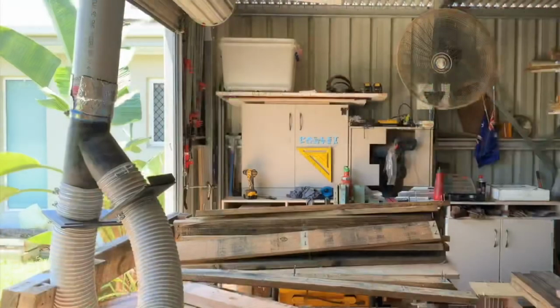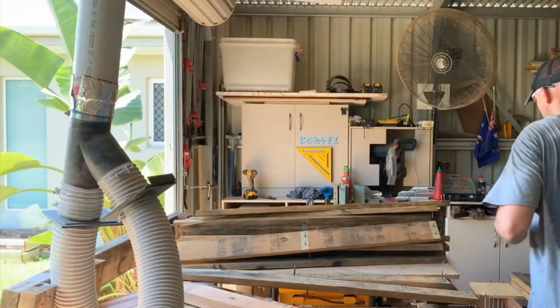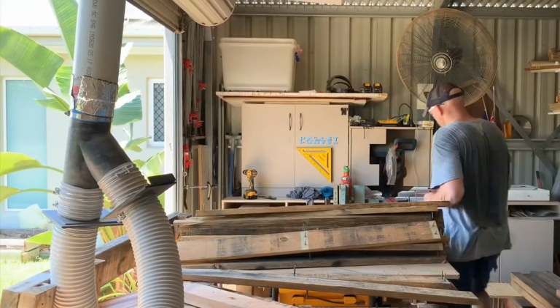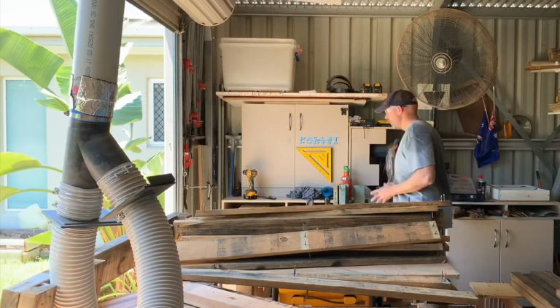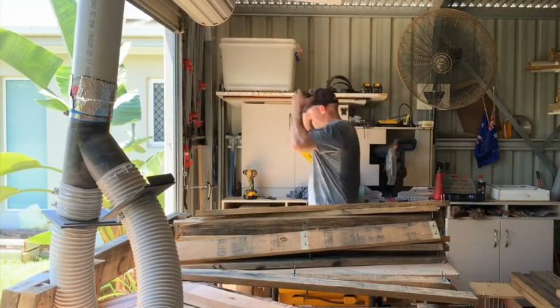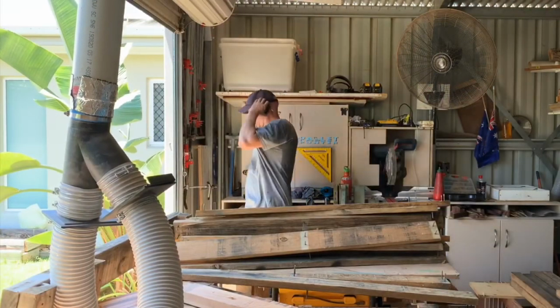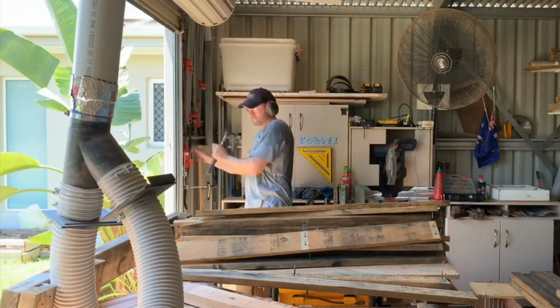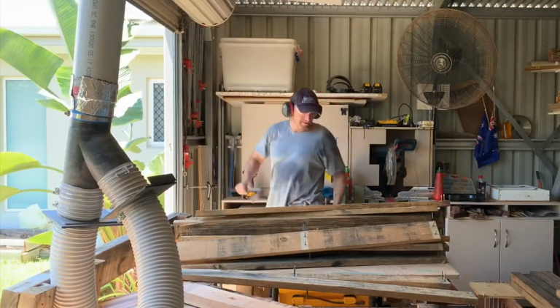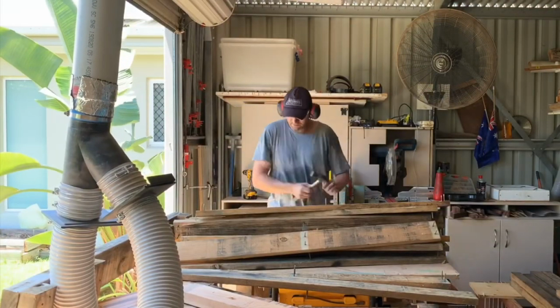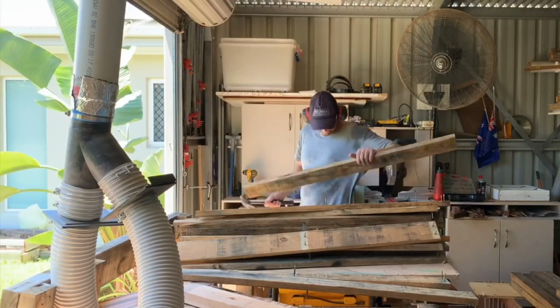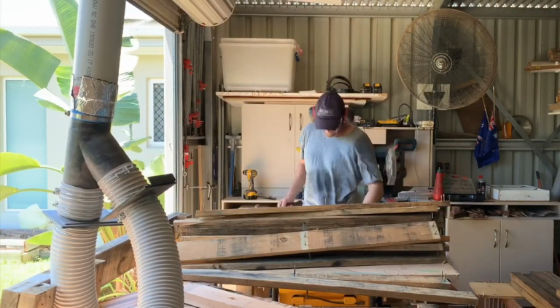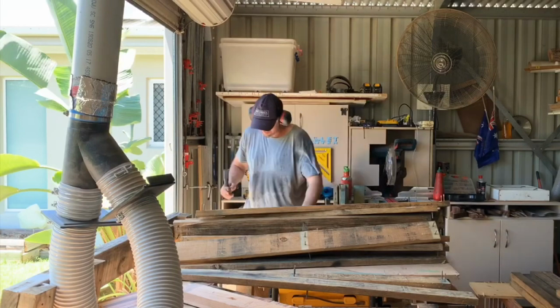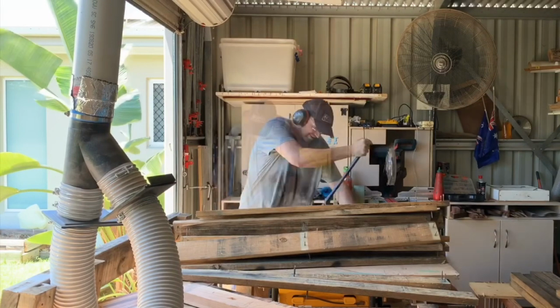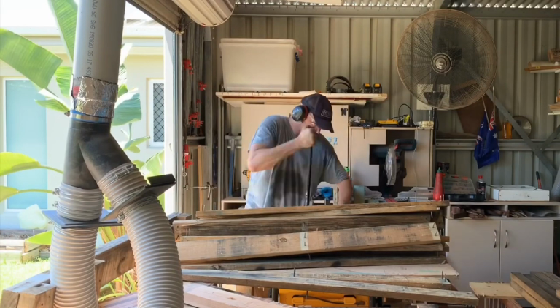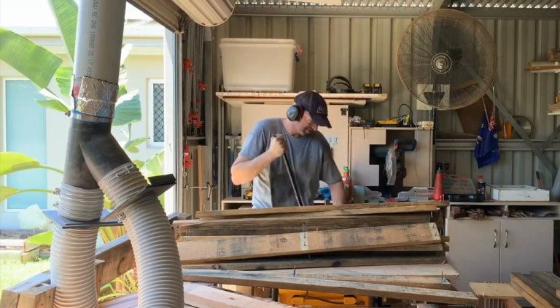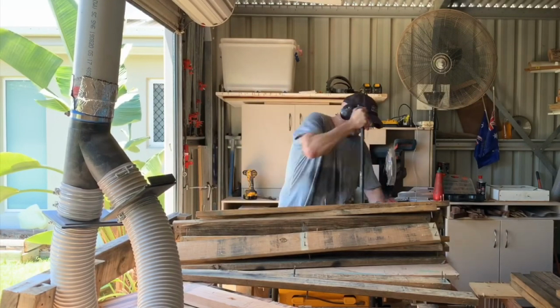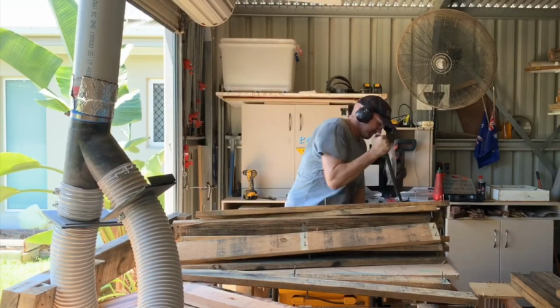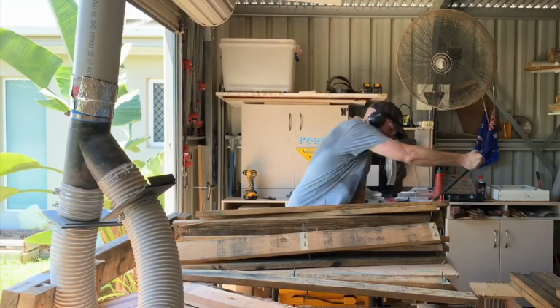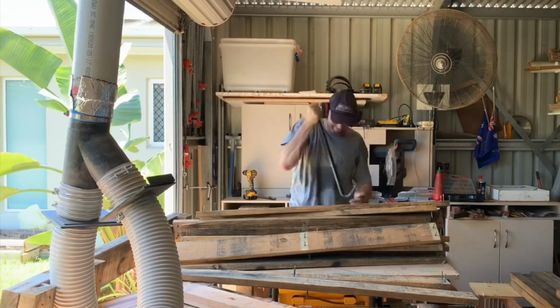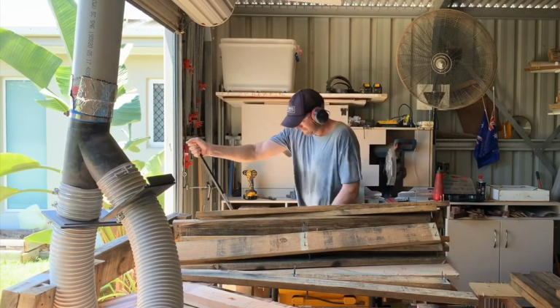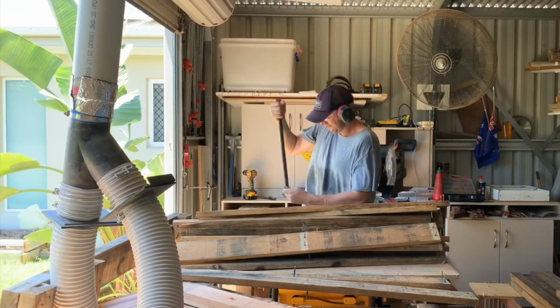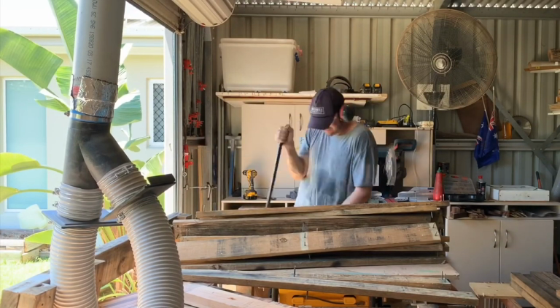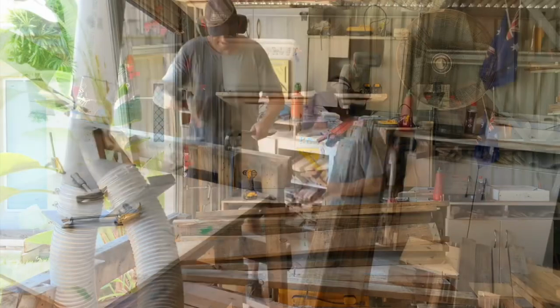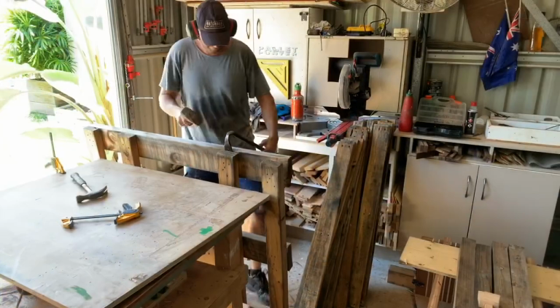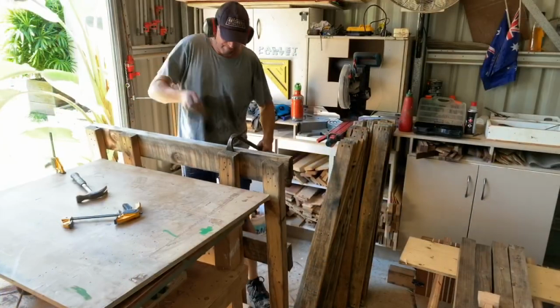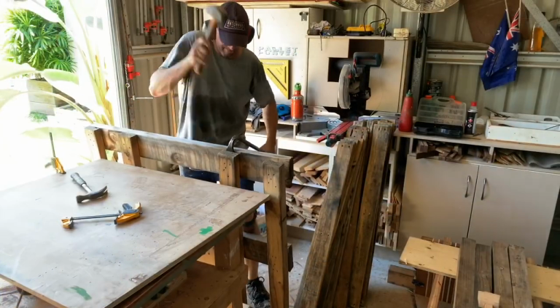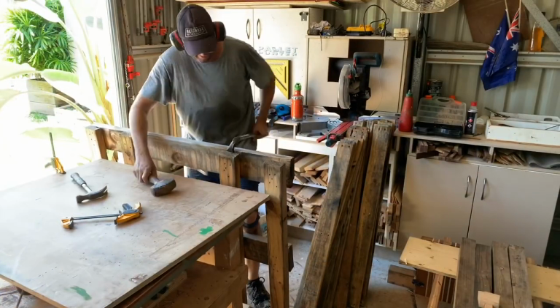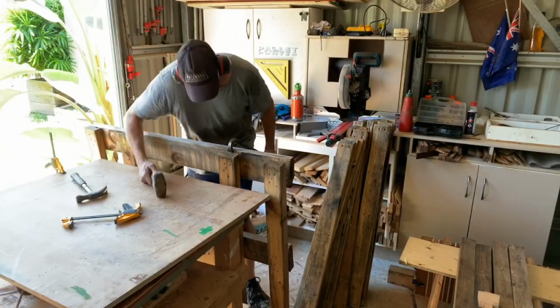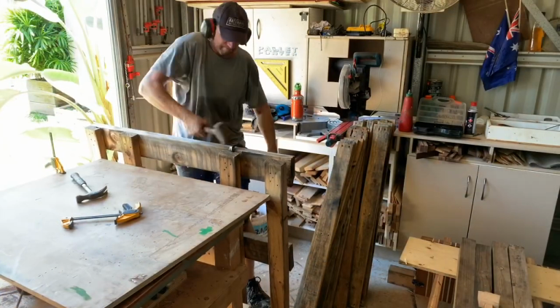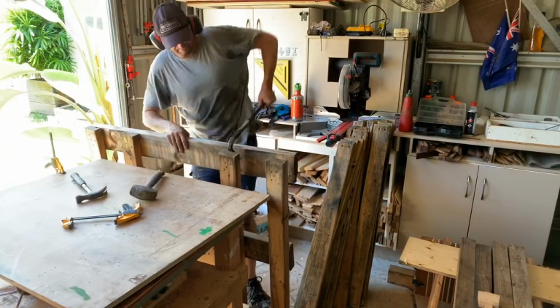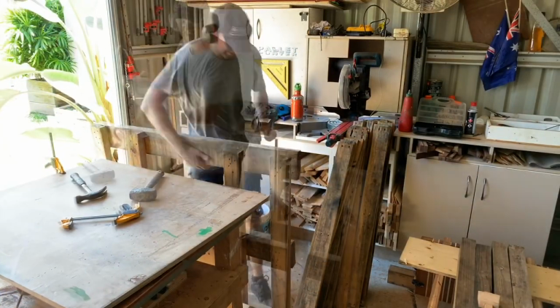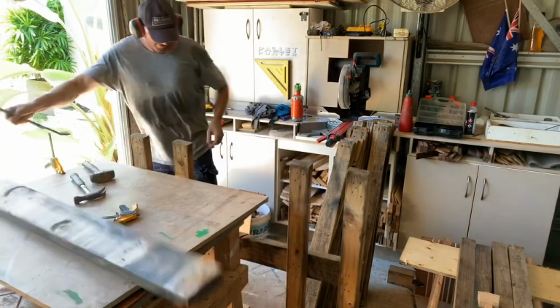Like all my projects it starts with a little bit of hard yakka — busting all the pallets apart using the pallet buster, and then pulling all the nails out. Taking your time means you don't miss any. You don't want to hit one when it runs through your machinery.